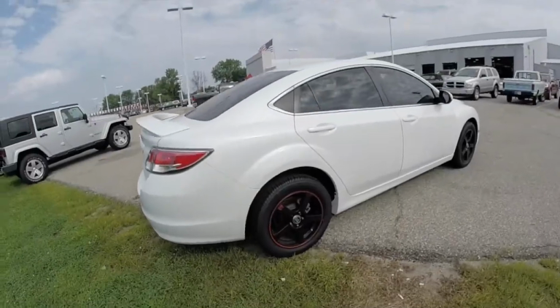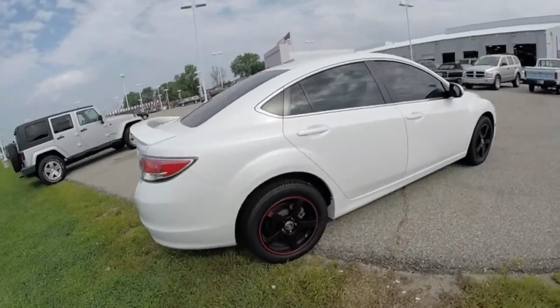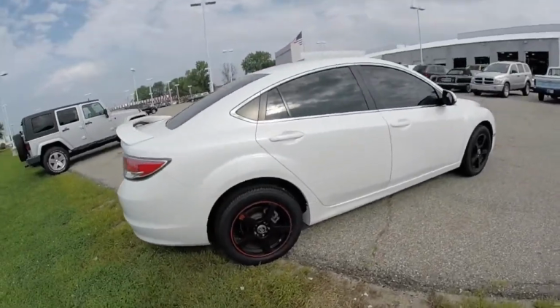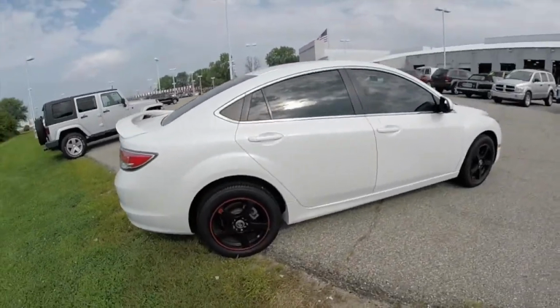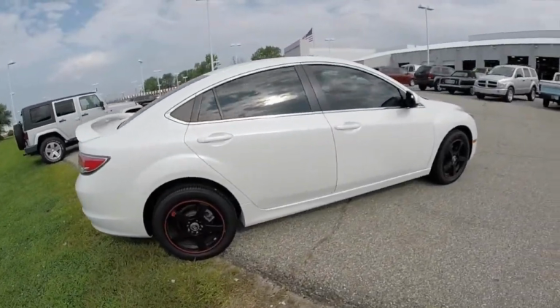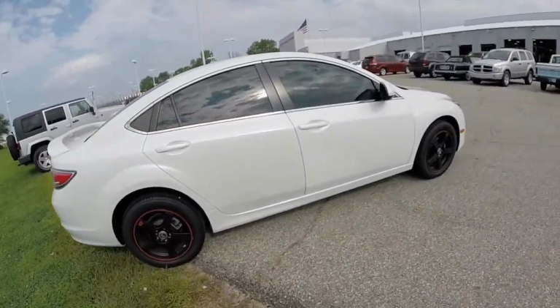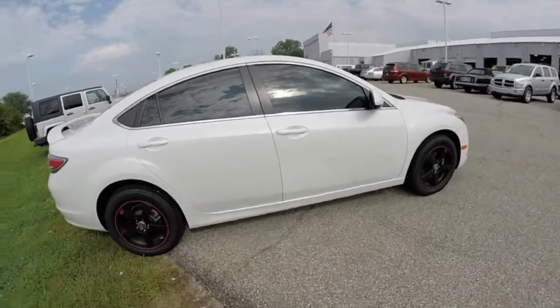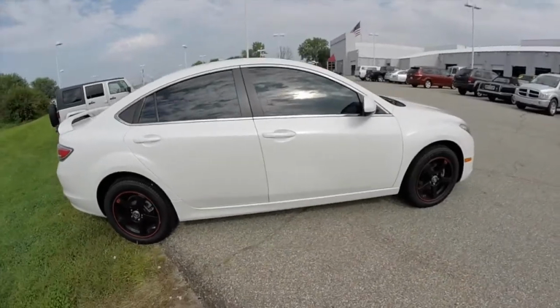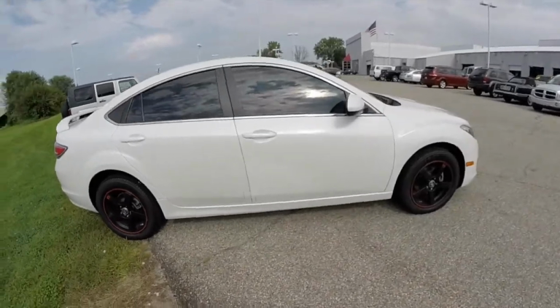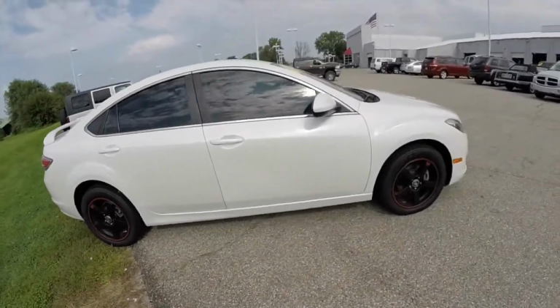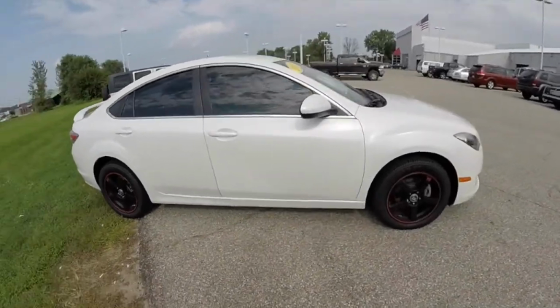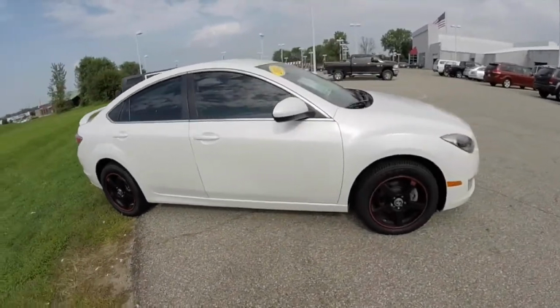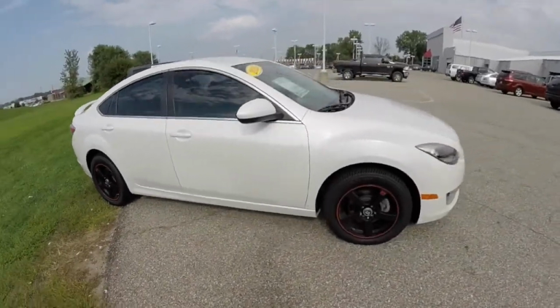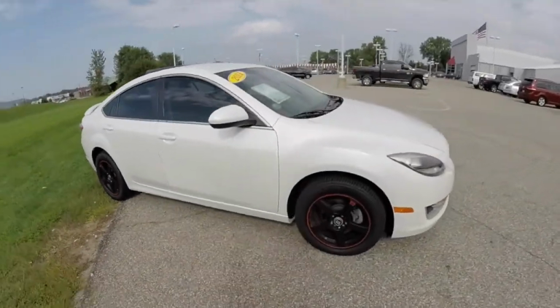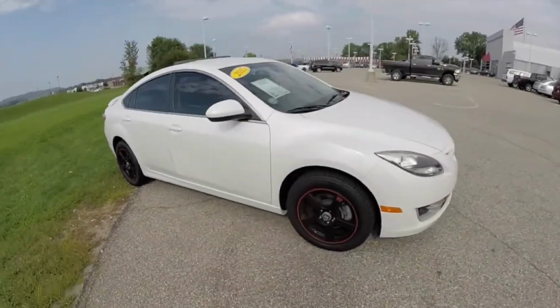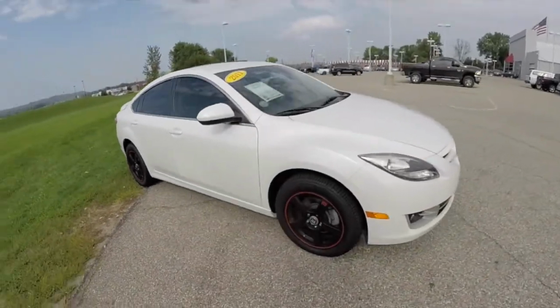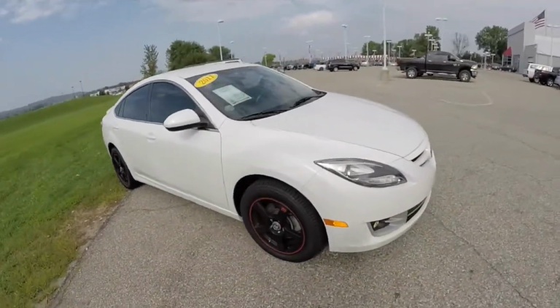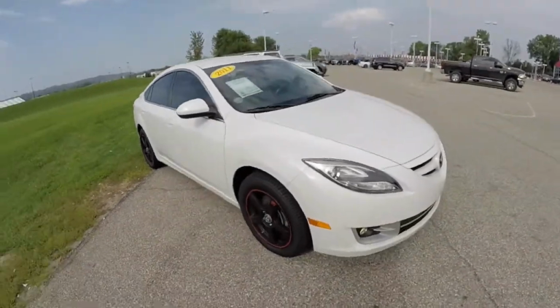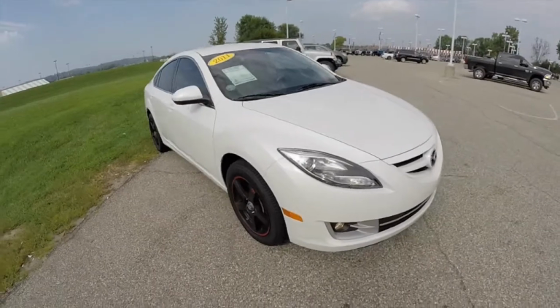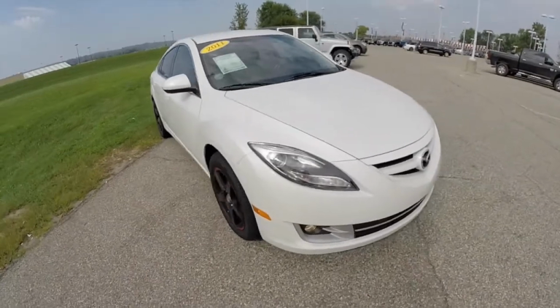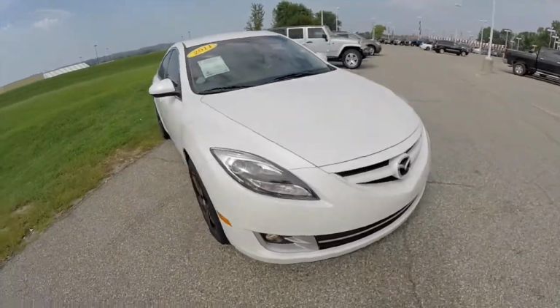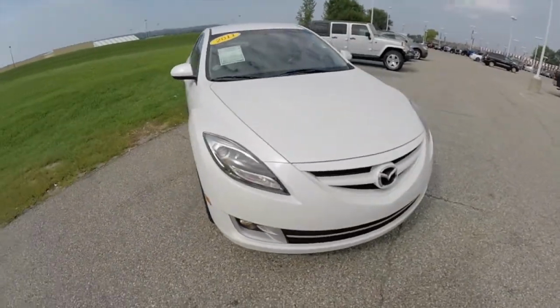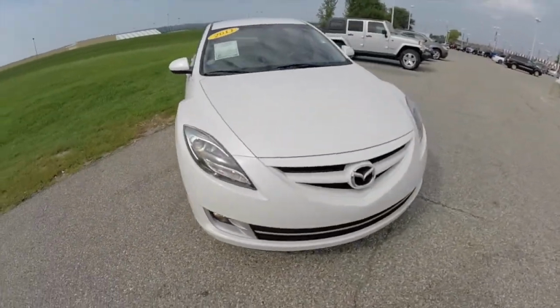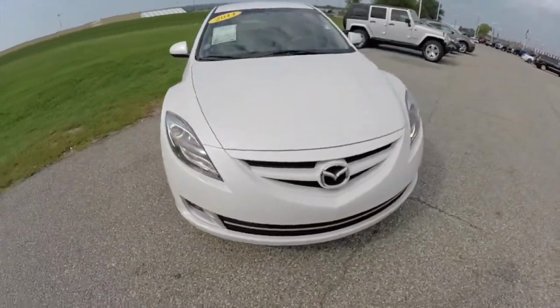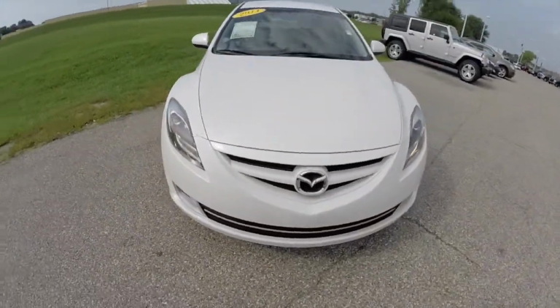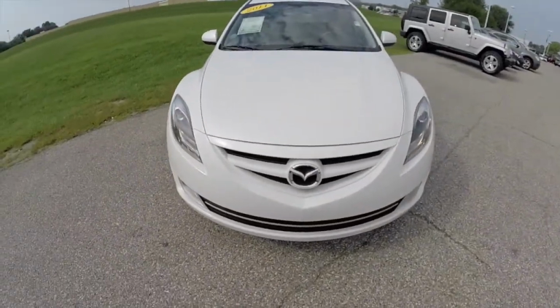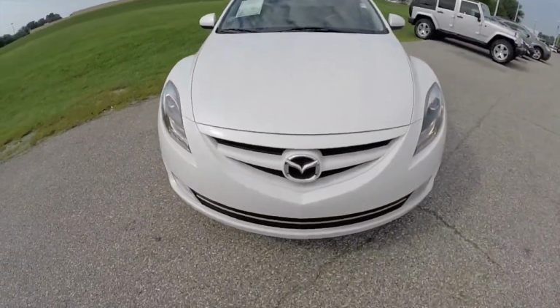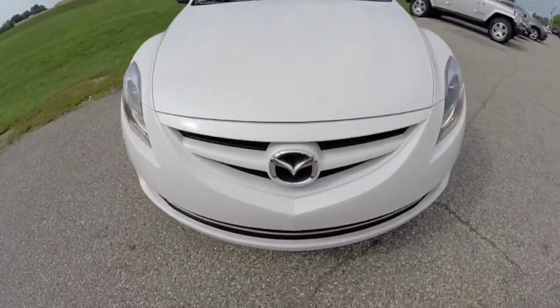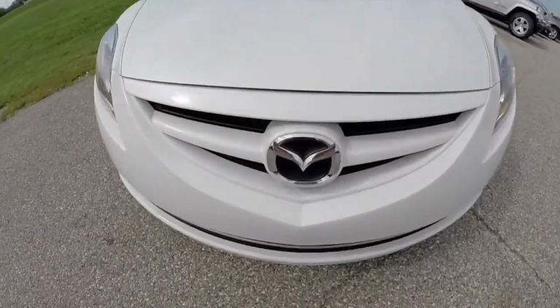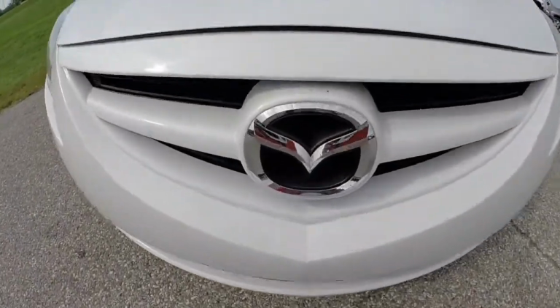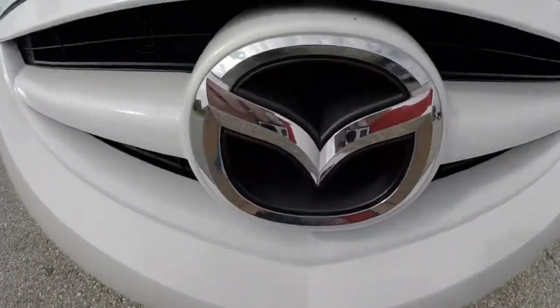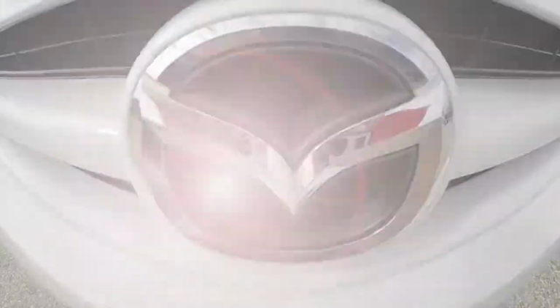This does conclude our quick walk around look at this 2011 Mazda 6. If you have any questions or would like to see this vehicle, please contact our showroom. One of our friendly sales staff would be more than happy to answer any questions you may have. Thanks for watching.